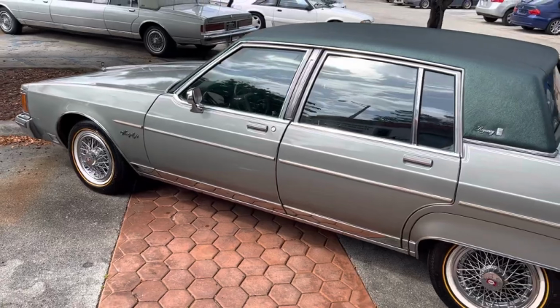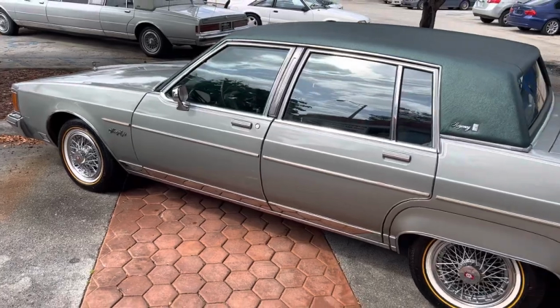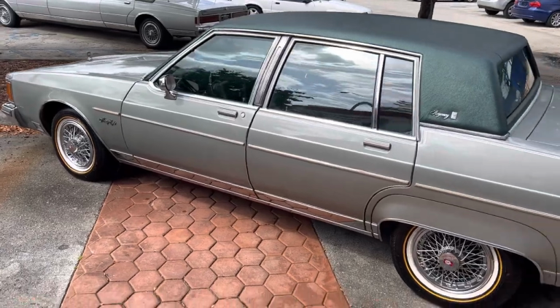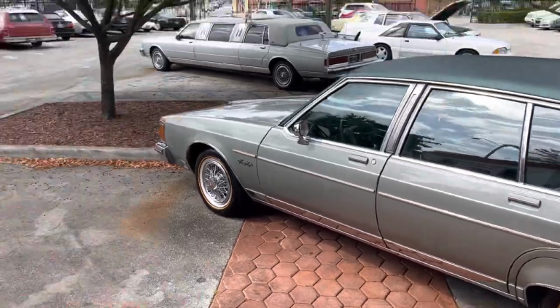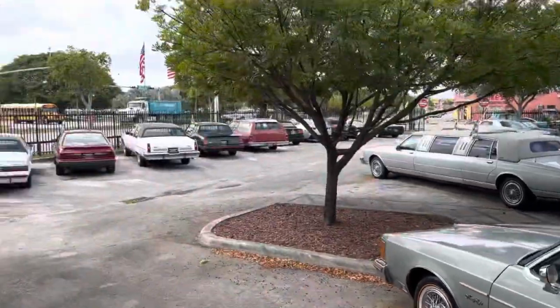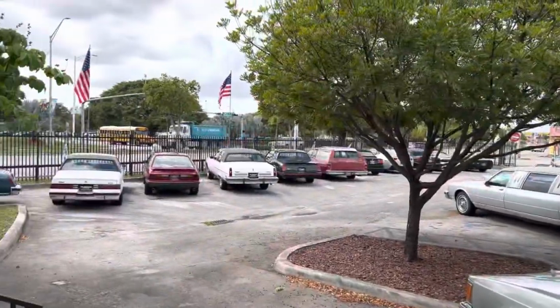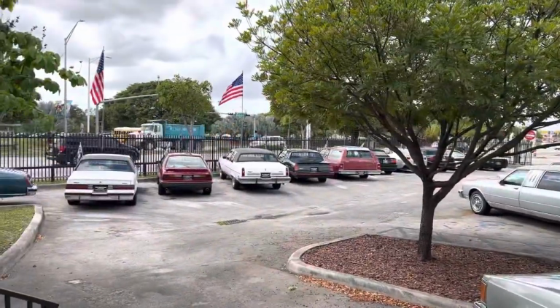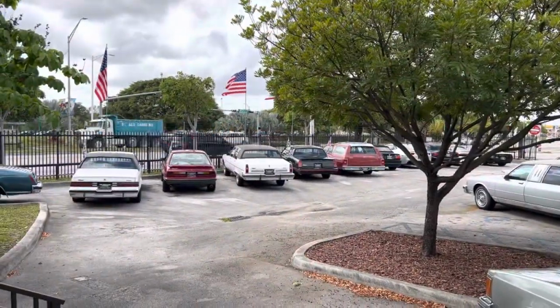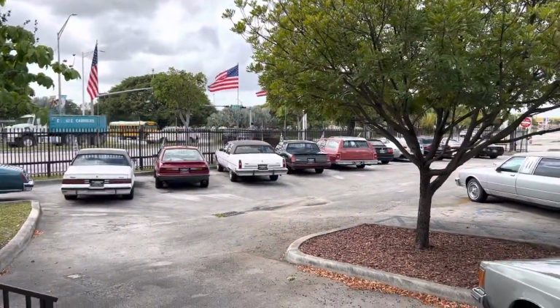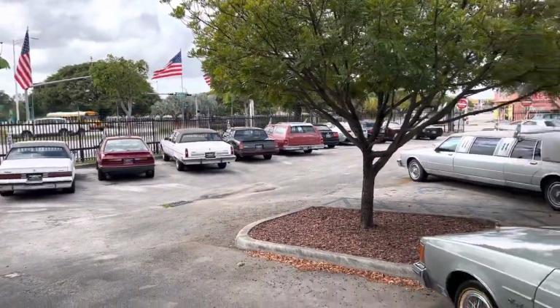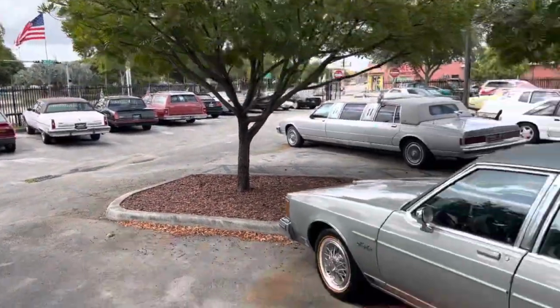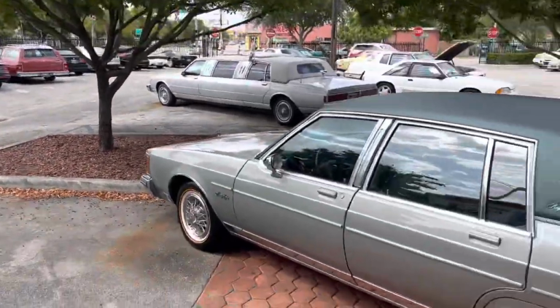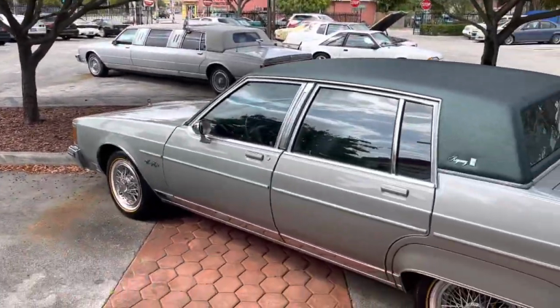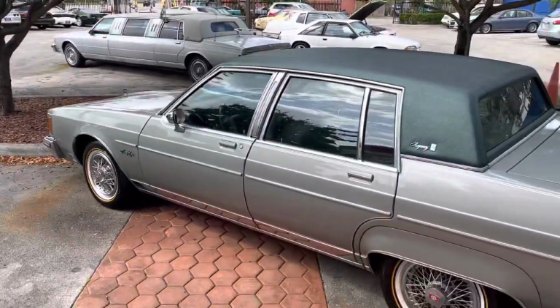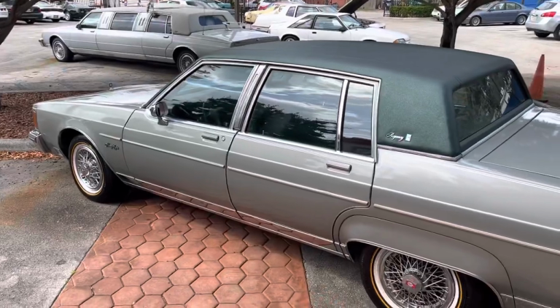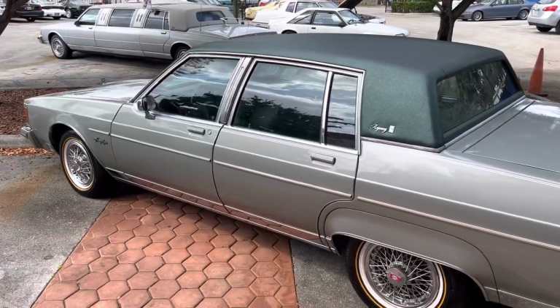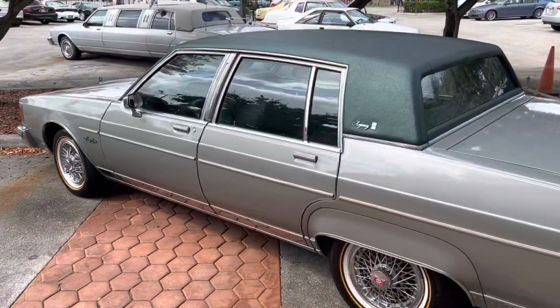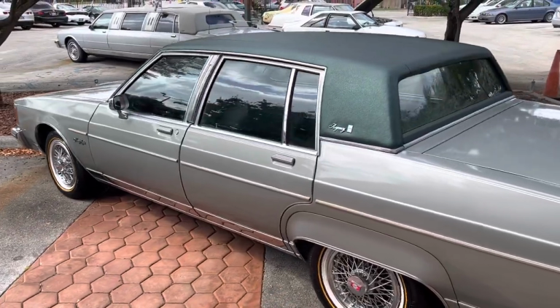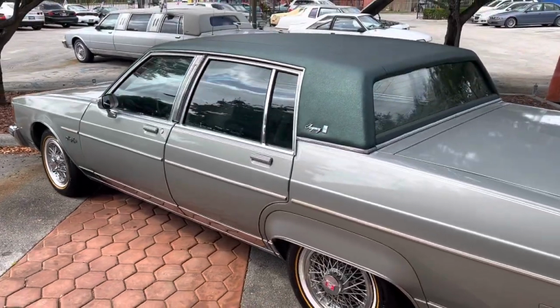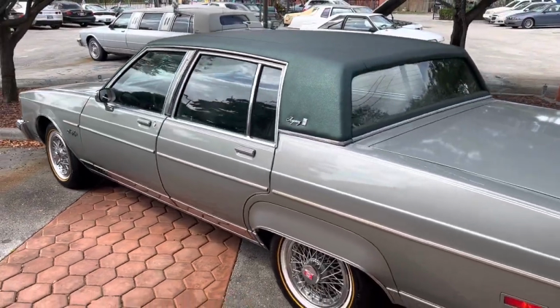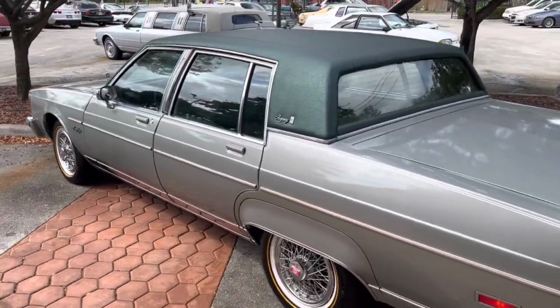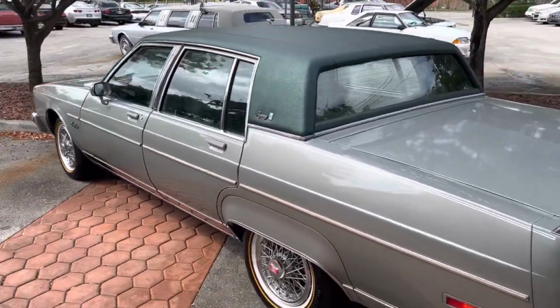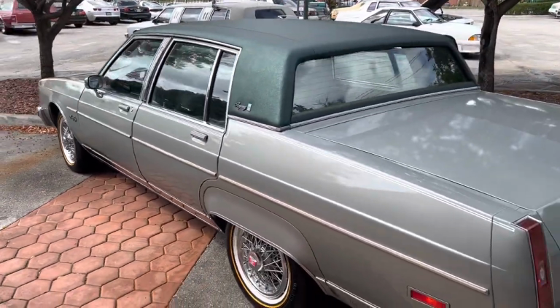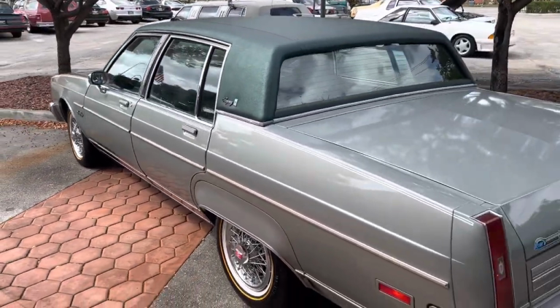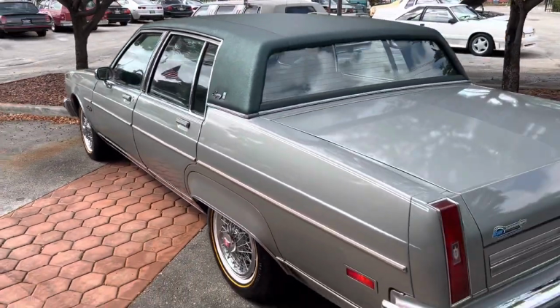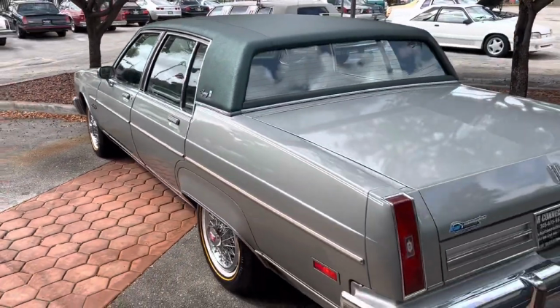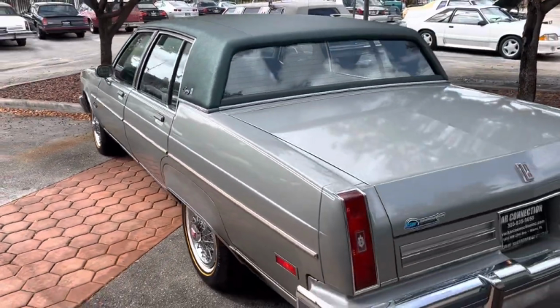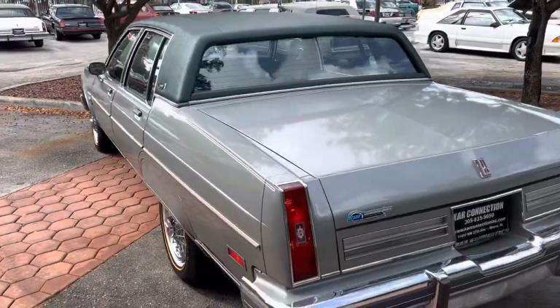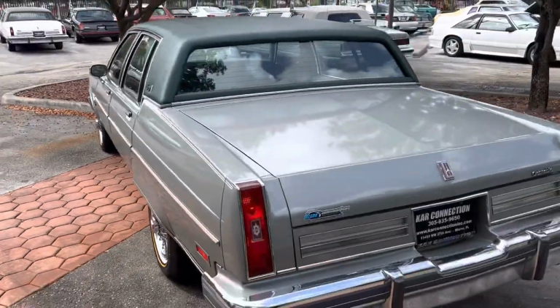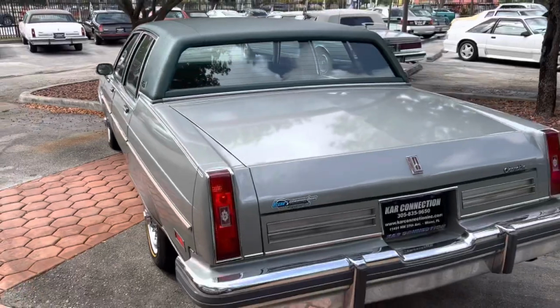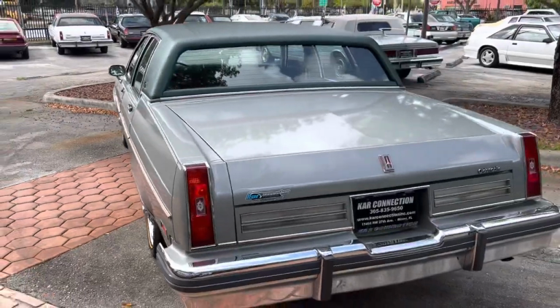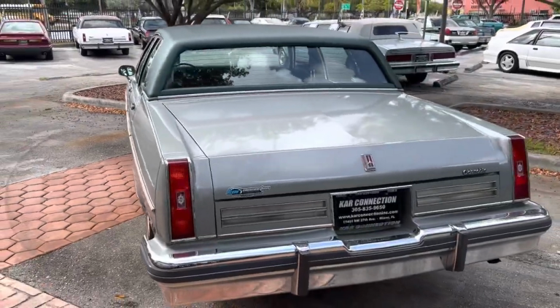I say another one, but there's one right there — an 84 in white. So we got another 84. We can't let these cars pass us when they're up for sale, because this thing is too clean and they're hard to find.